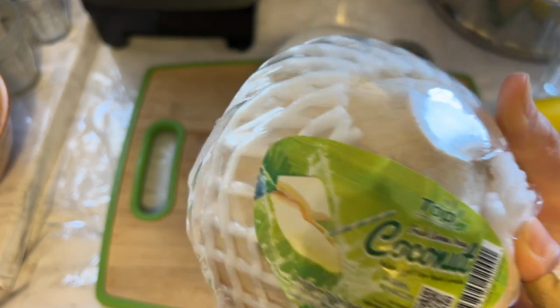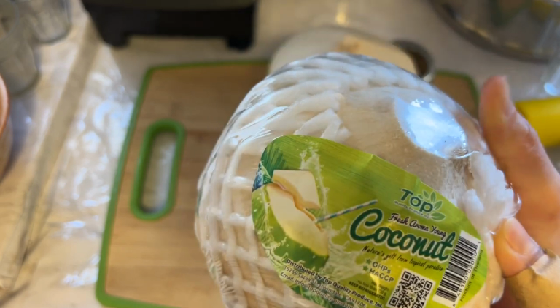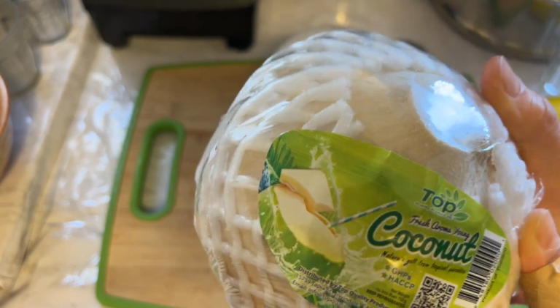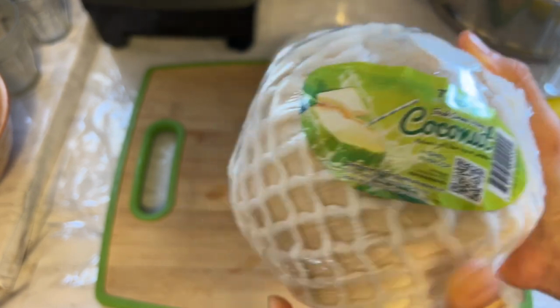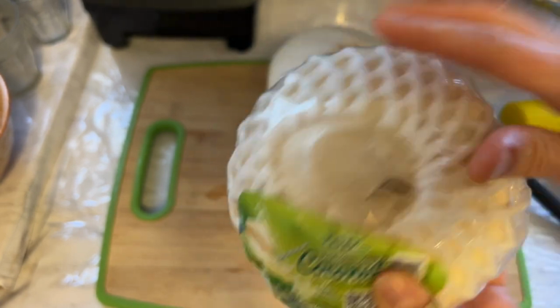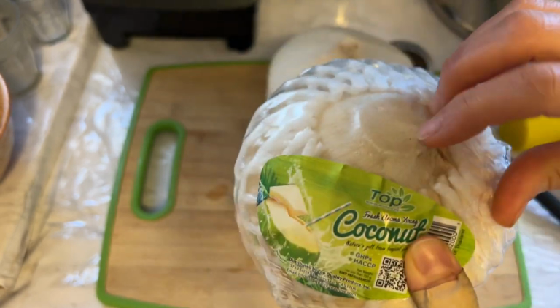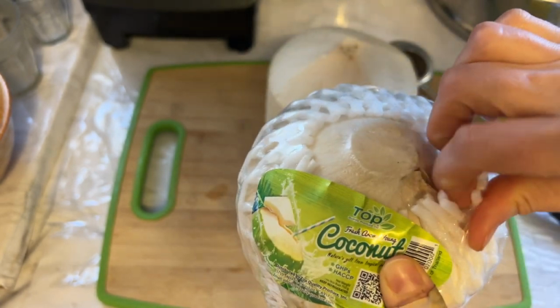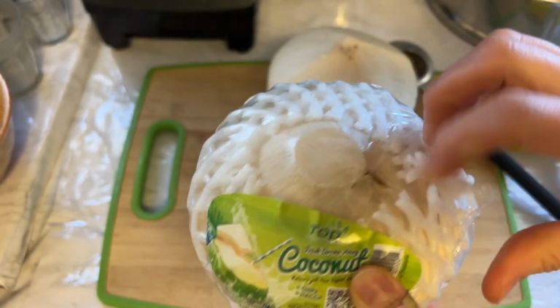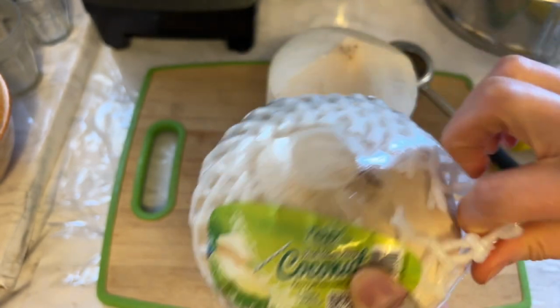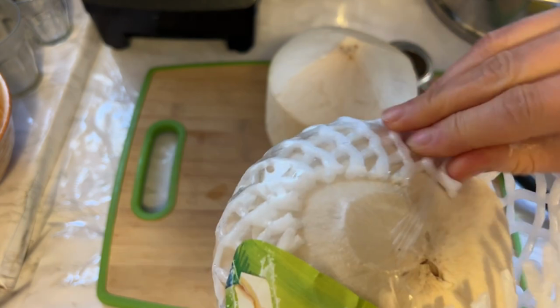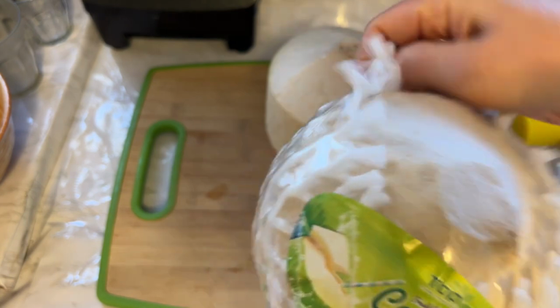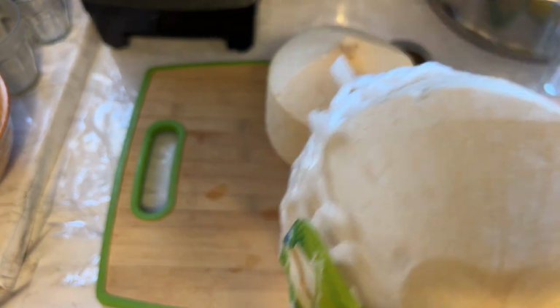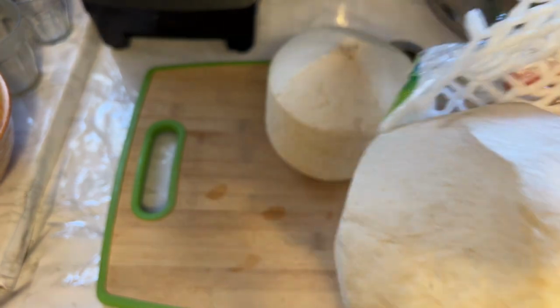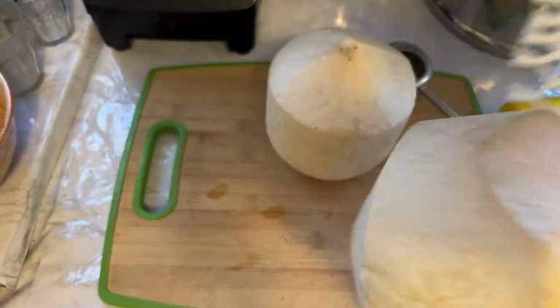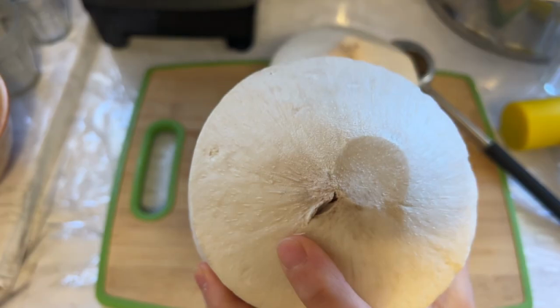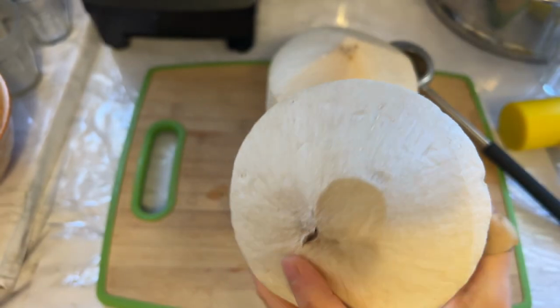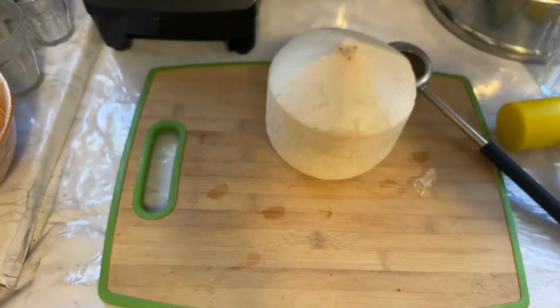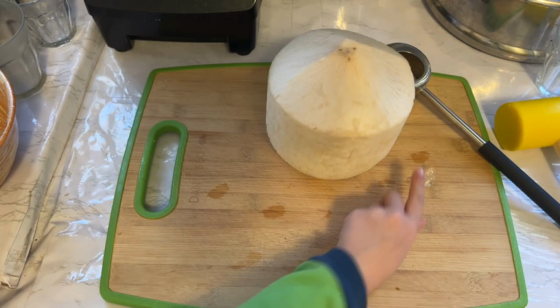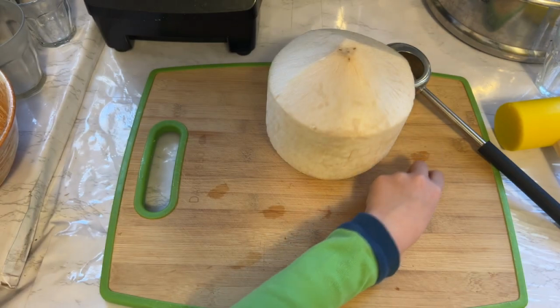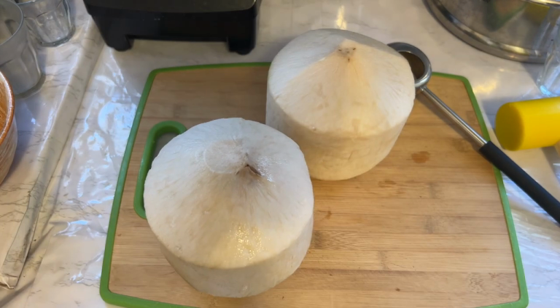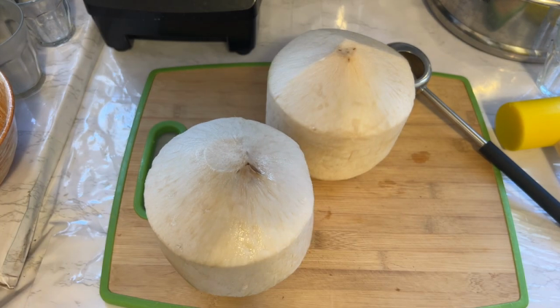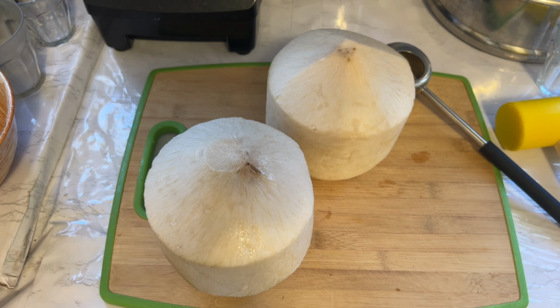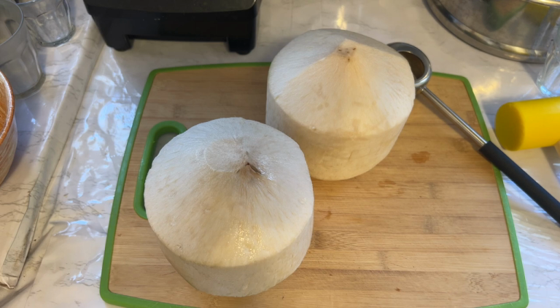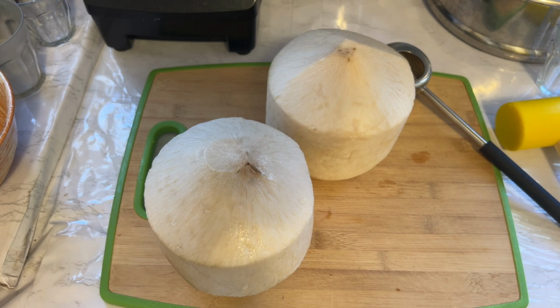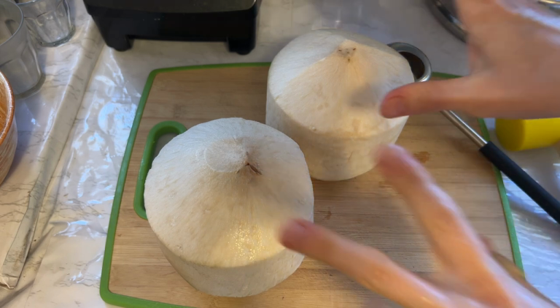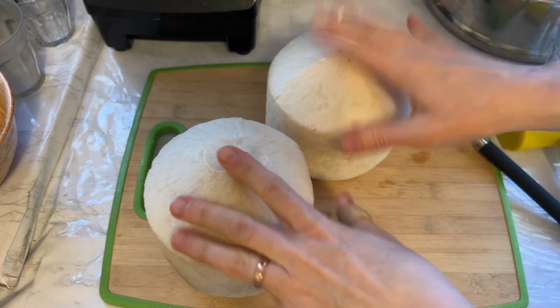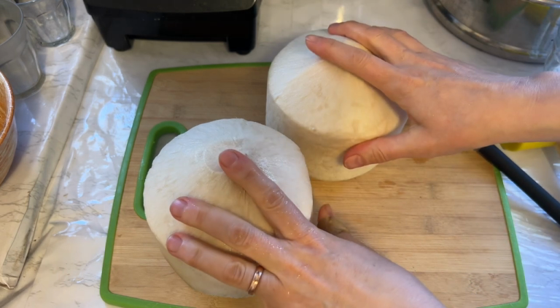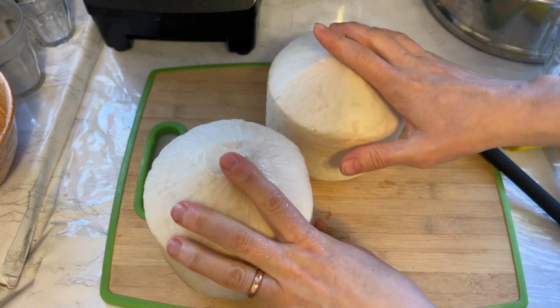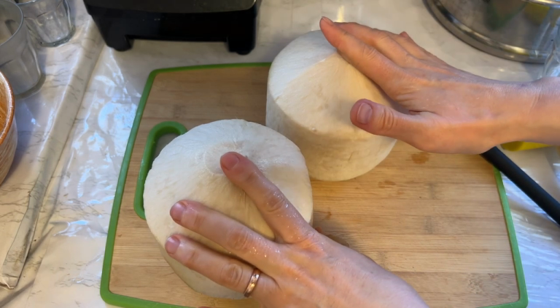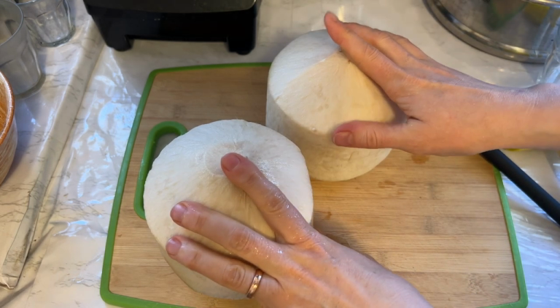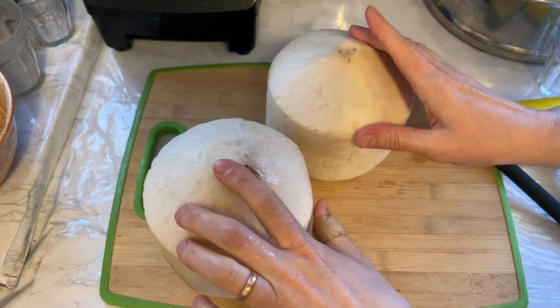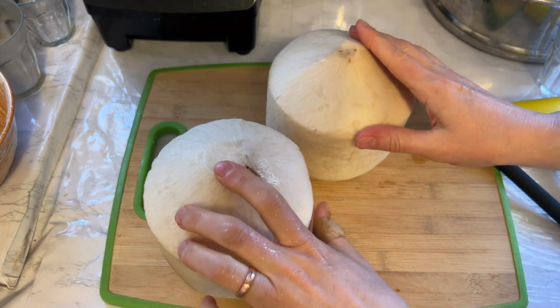Let me go ahead and open this. You see, they come in this kind of wrapping. You just peel that off and I like to rinse it a little bit. Okay, so this is what we have. I'm going to show you two ways of opening the coconut.